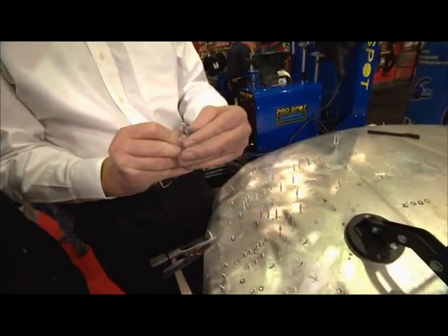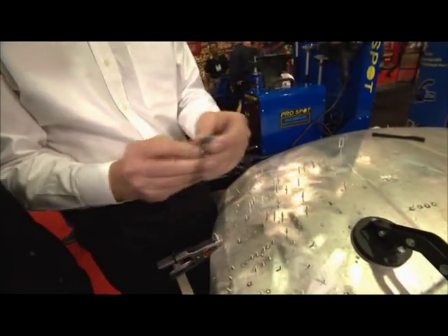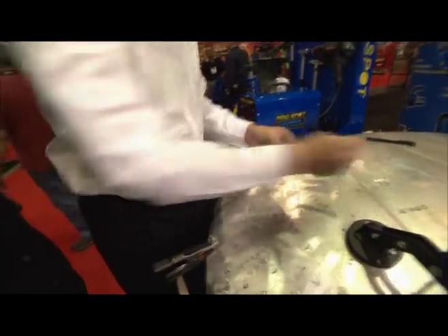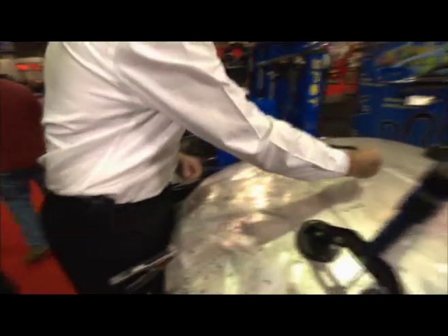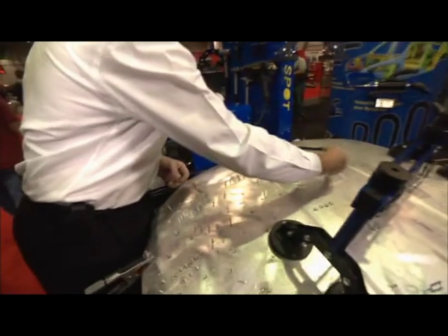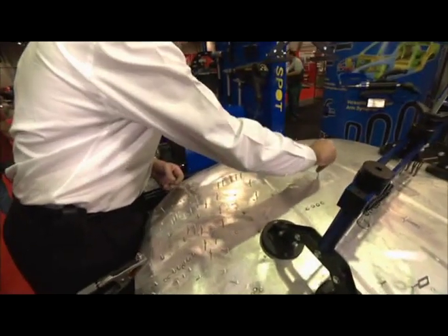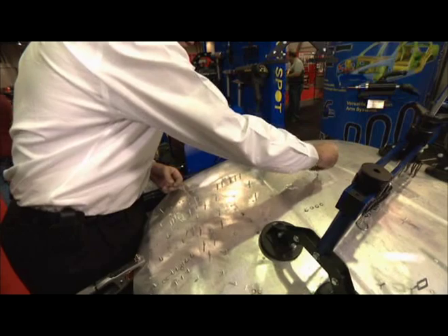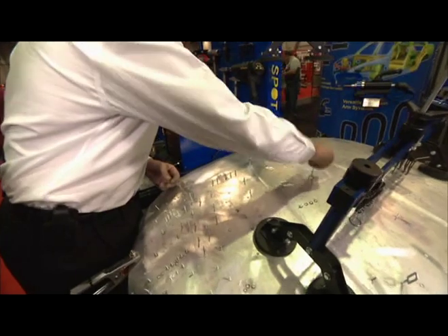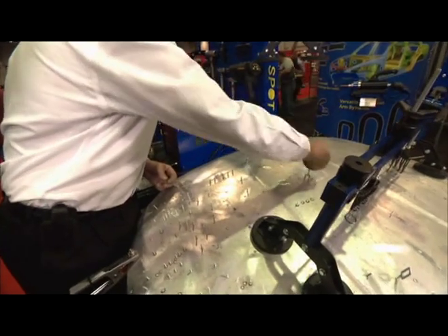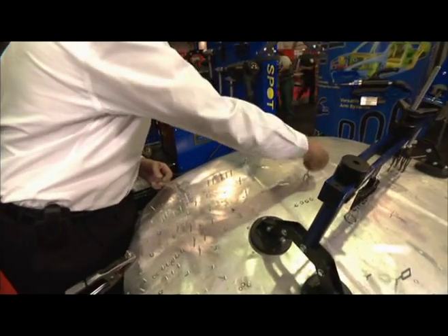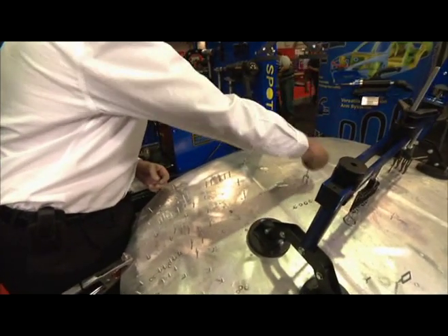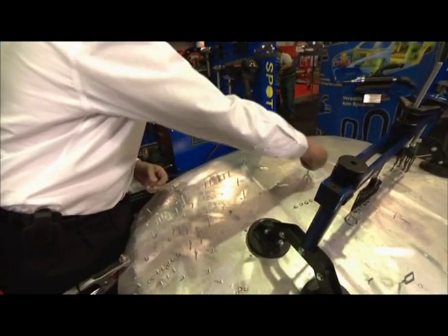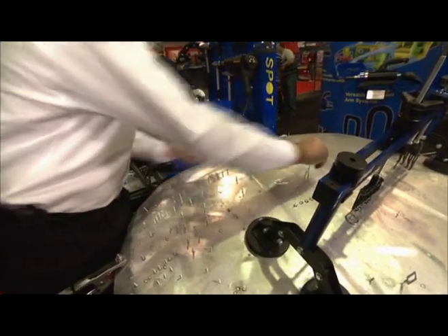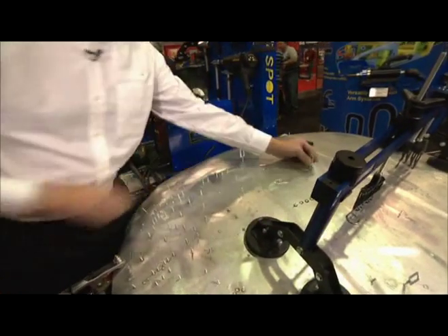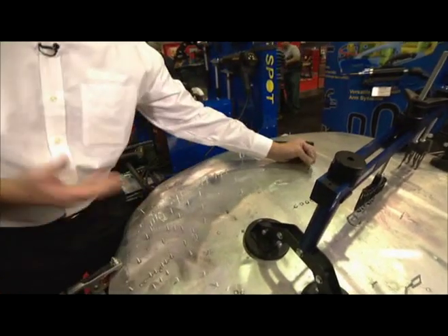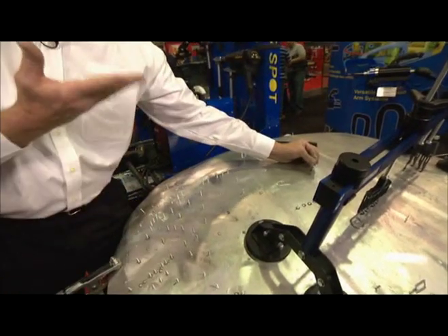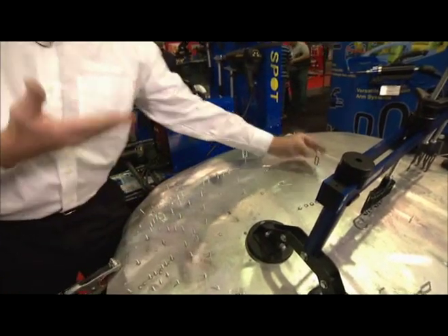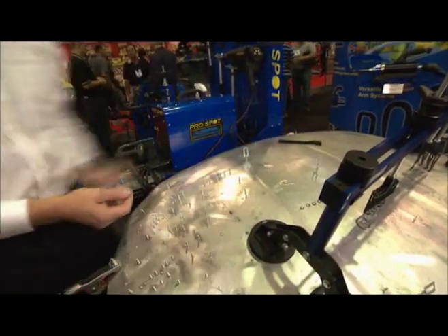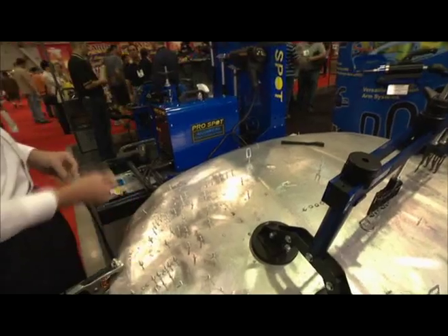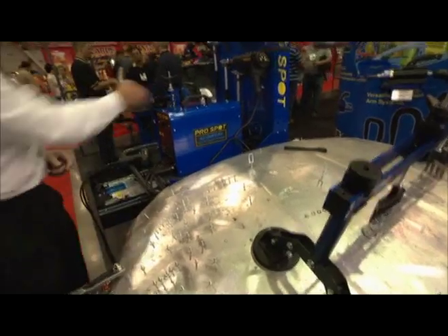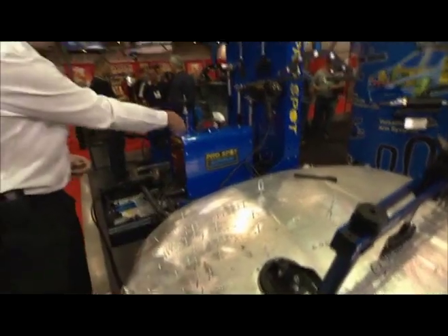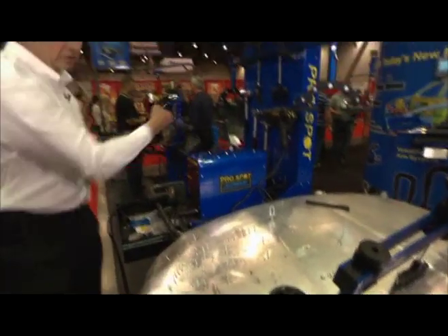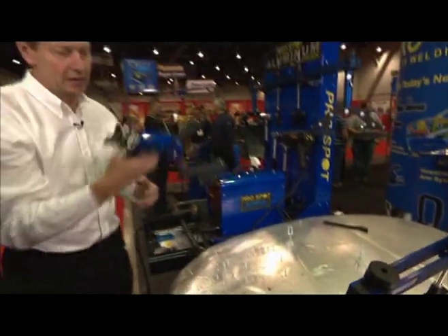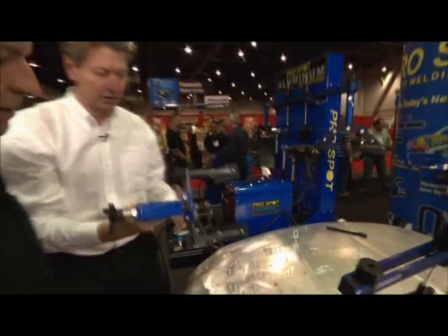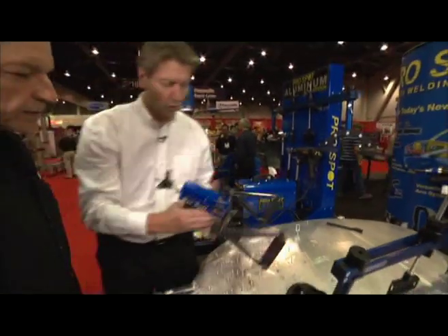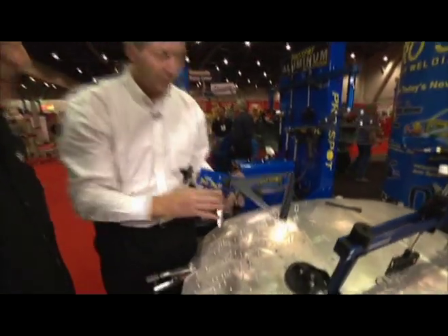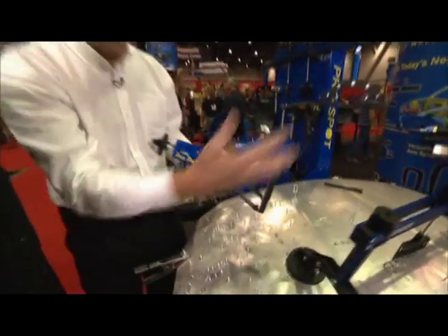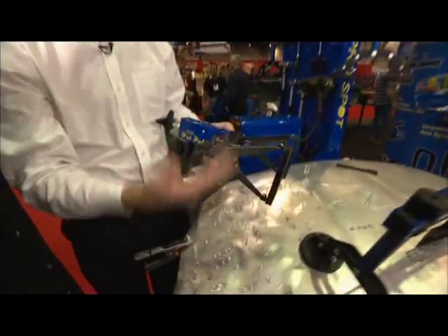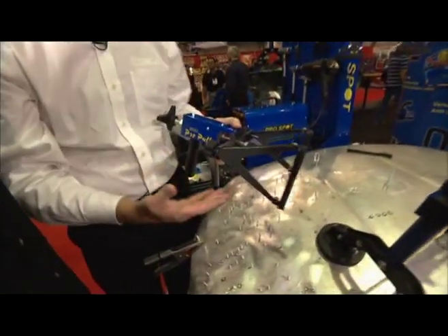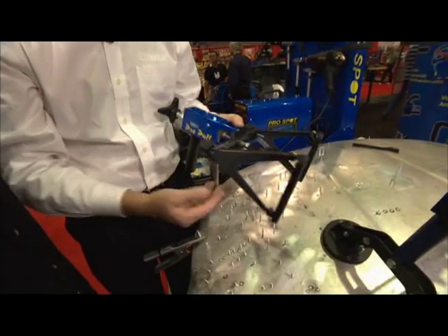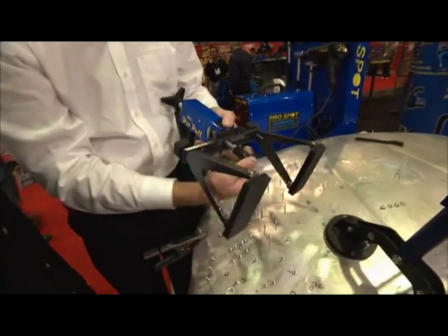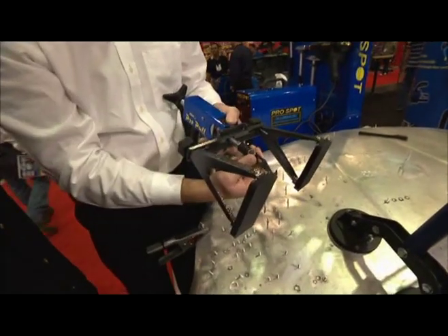This pulling eye threads on top of the stud. And now you have a method of actually pulling the dent out. We have different ways of doing that. This is the ProPull, which is a single pull station.